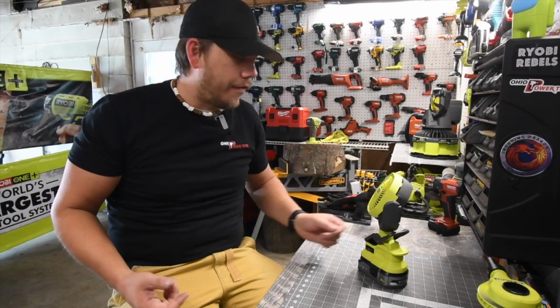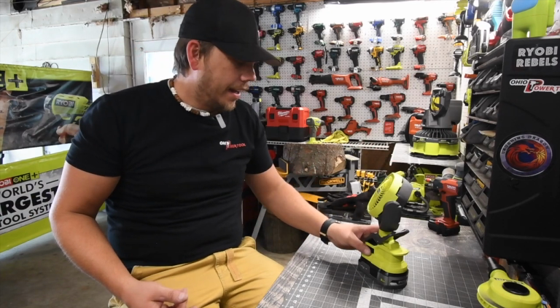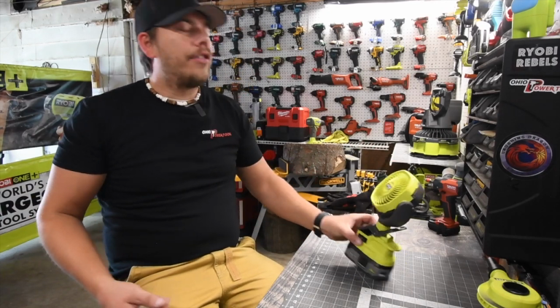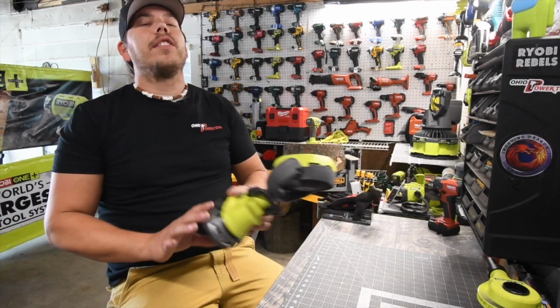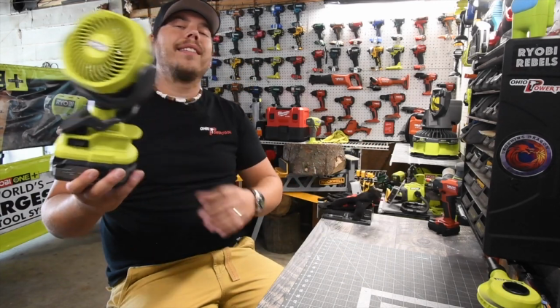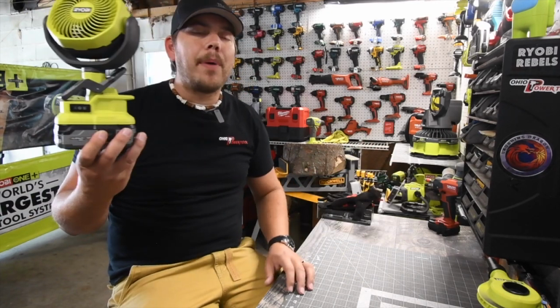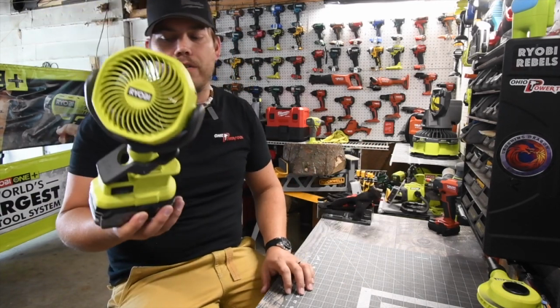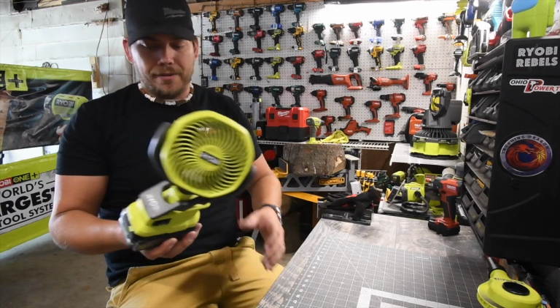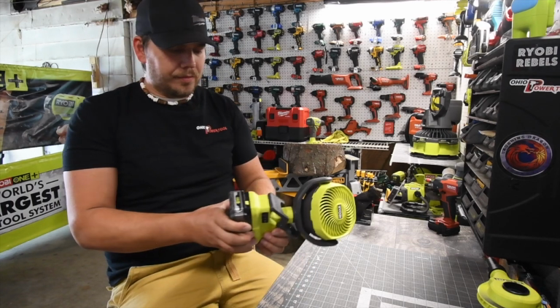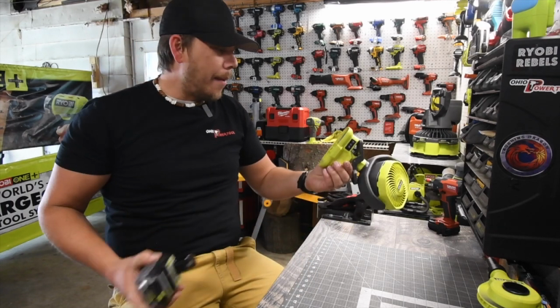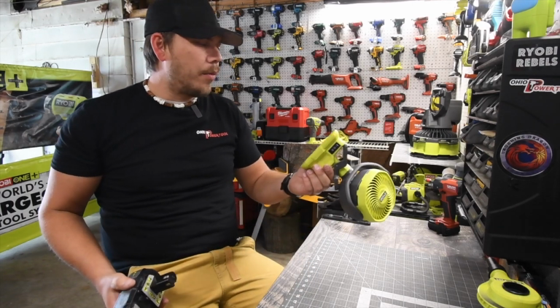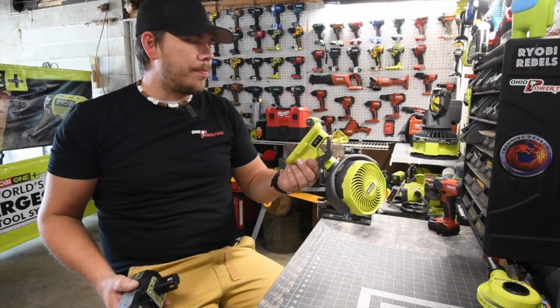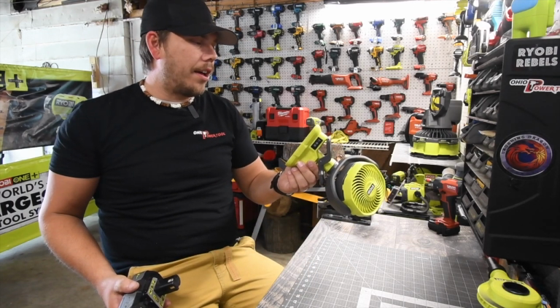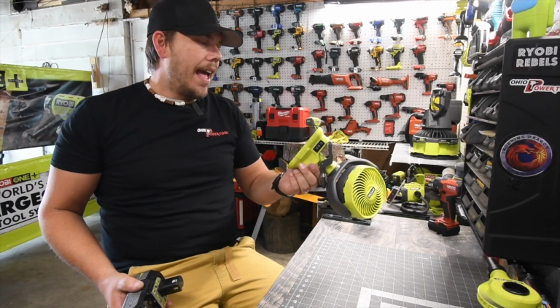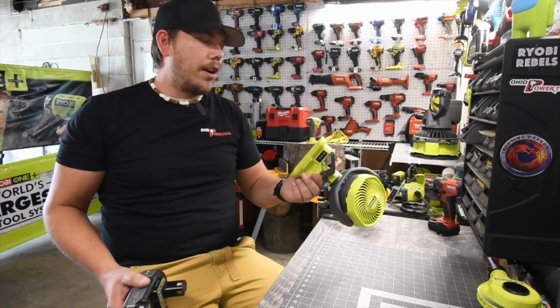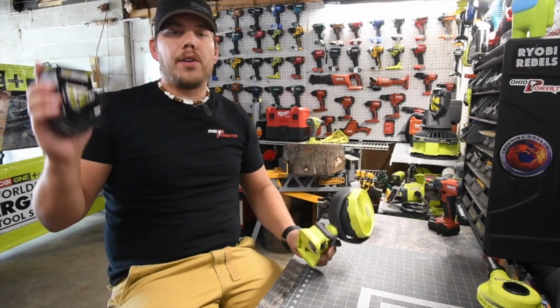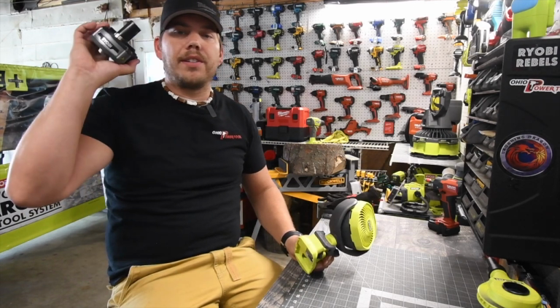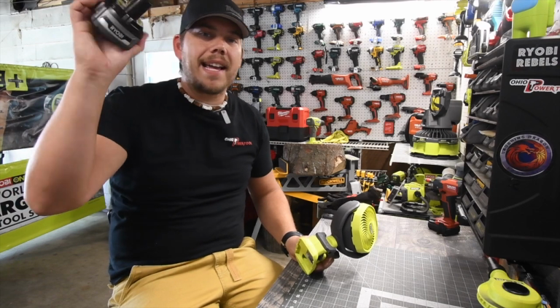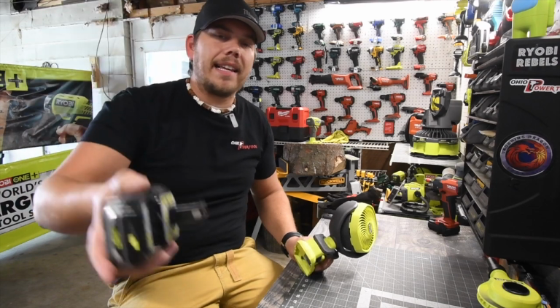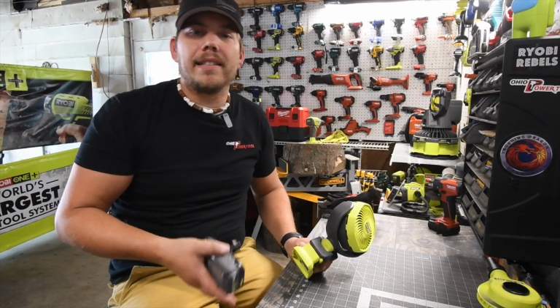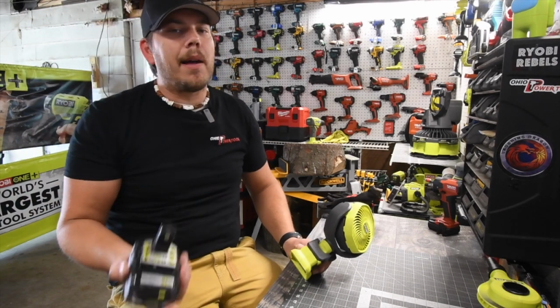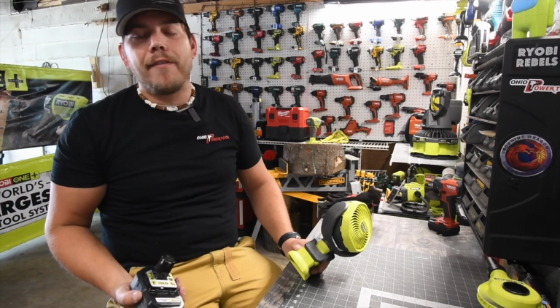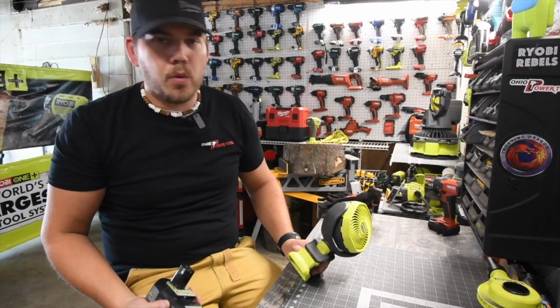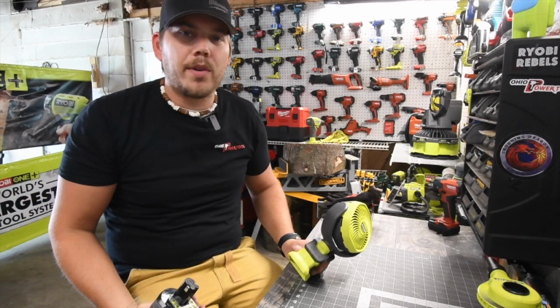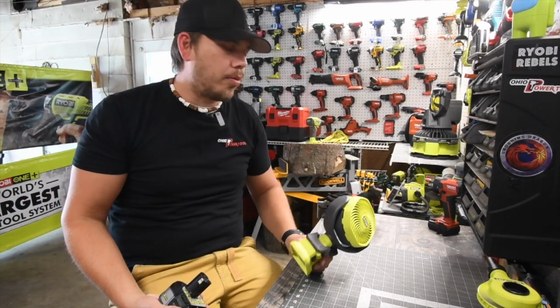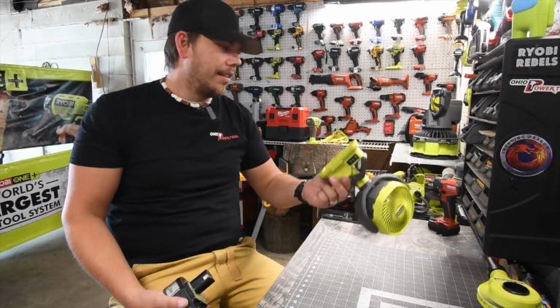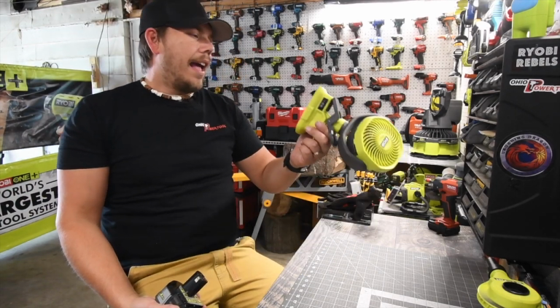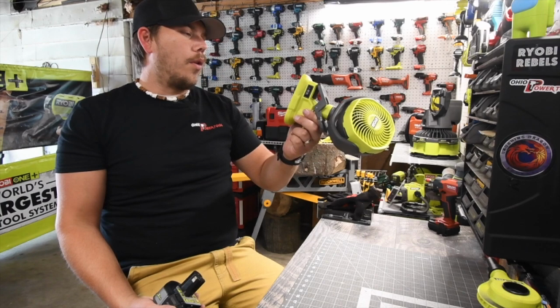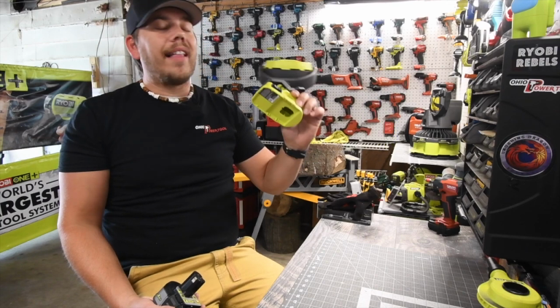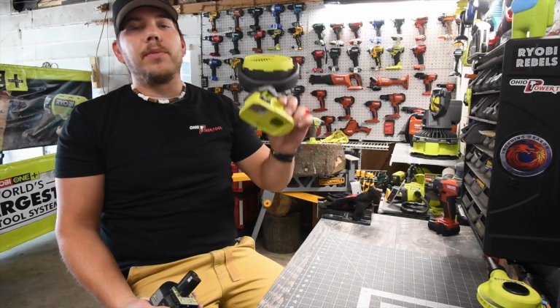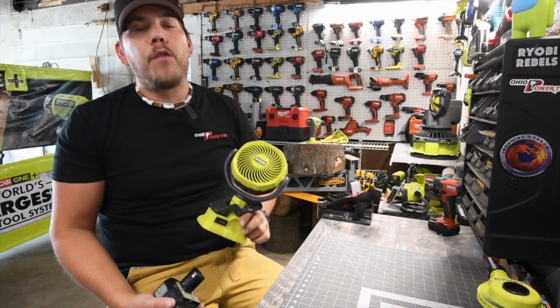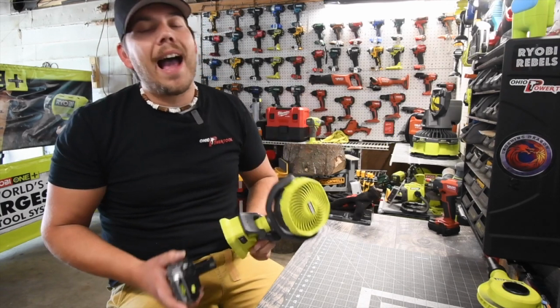These are seriously impossible to find because everyone is buying them and then selling them on eBay for twice or three times the price.